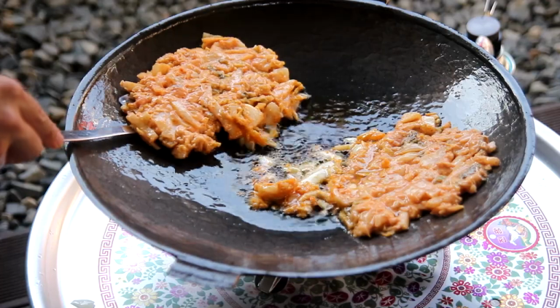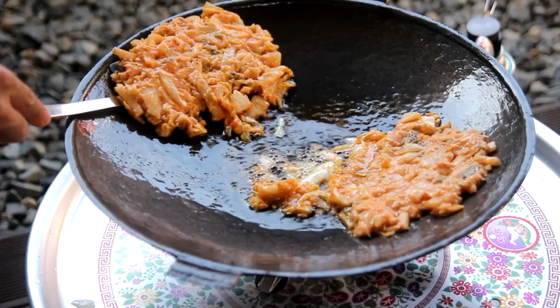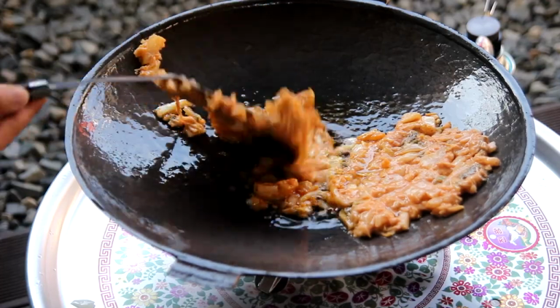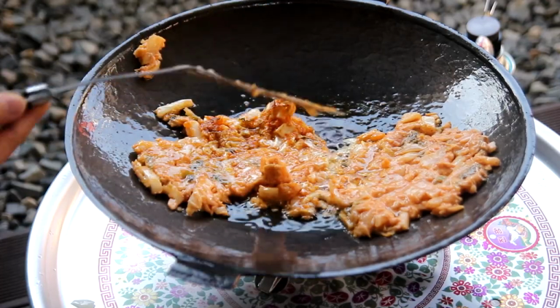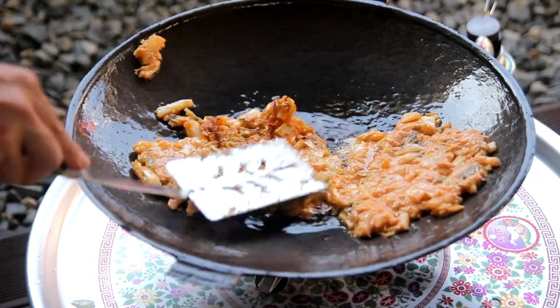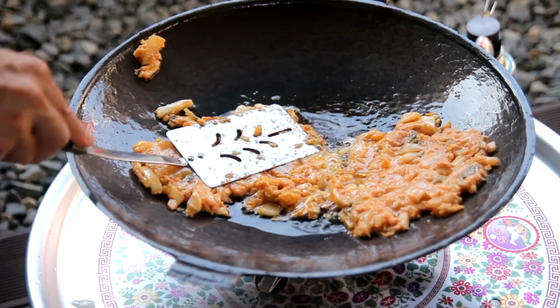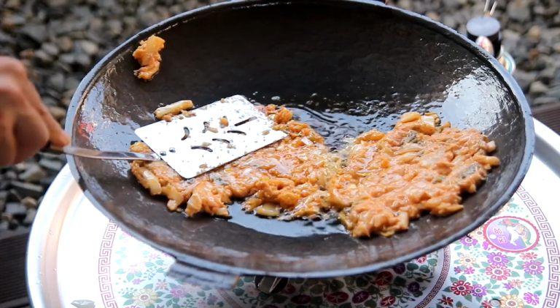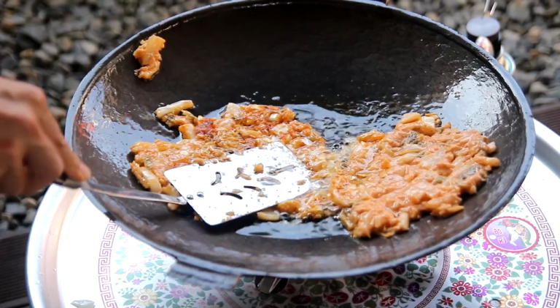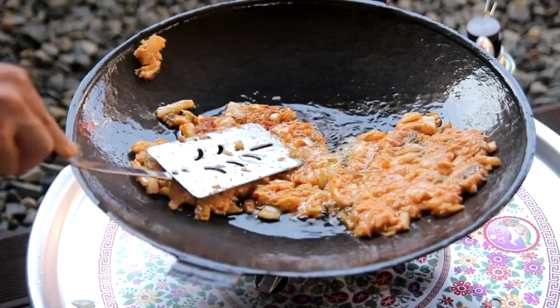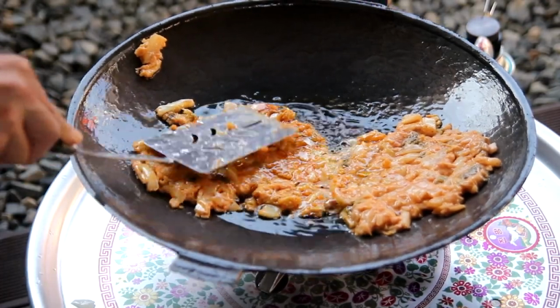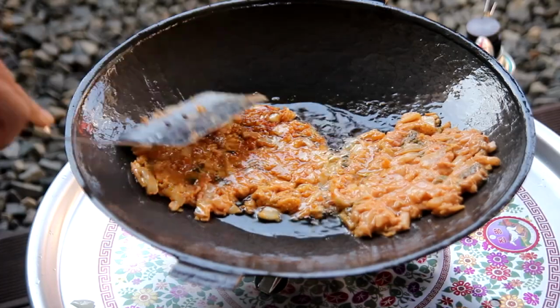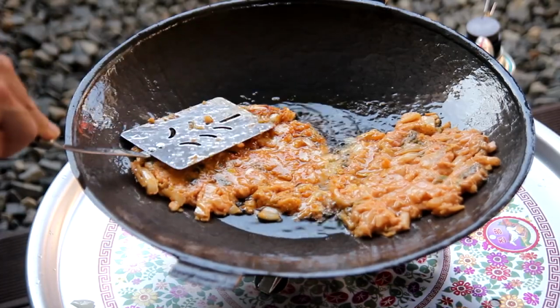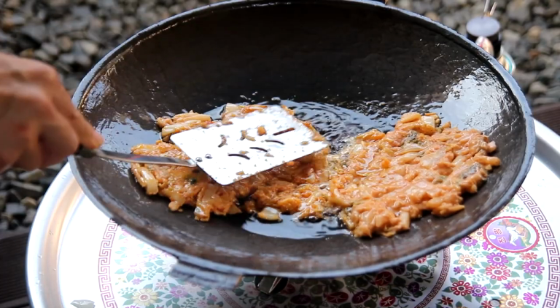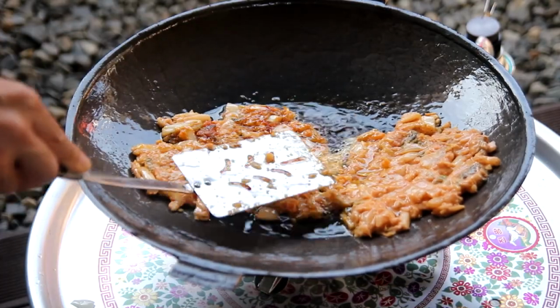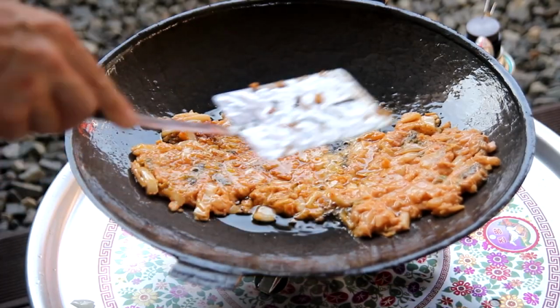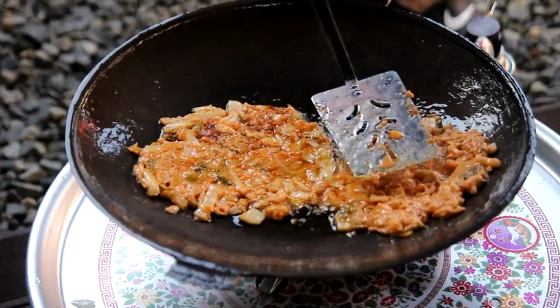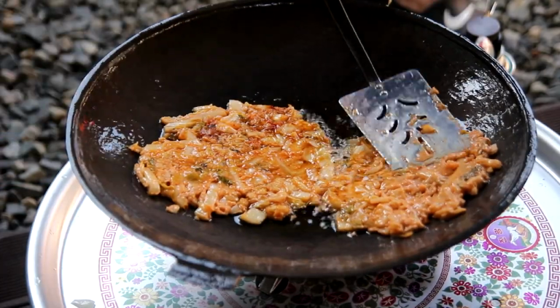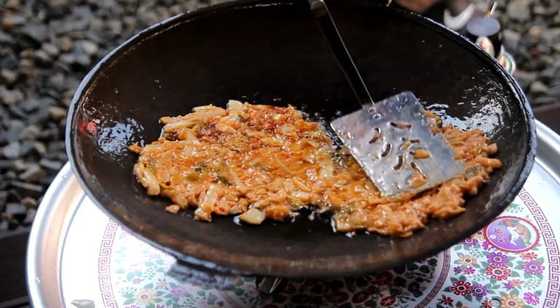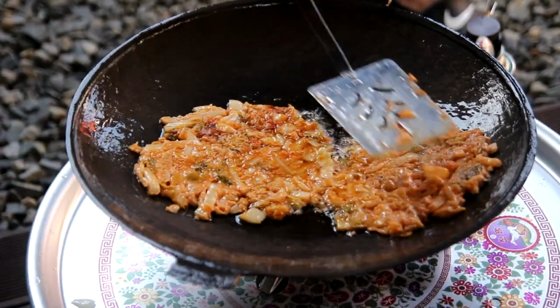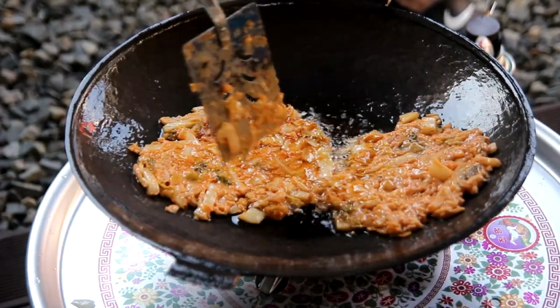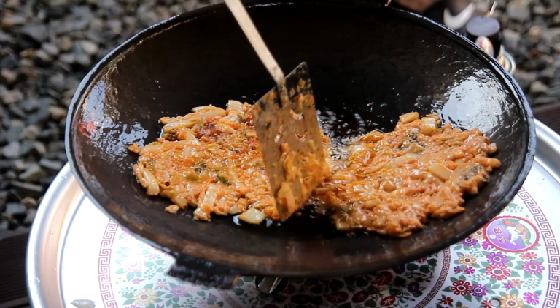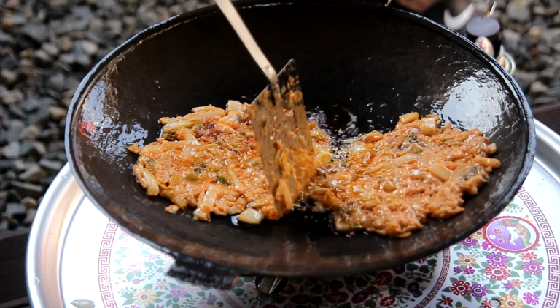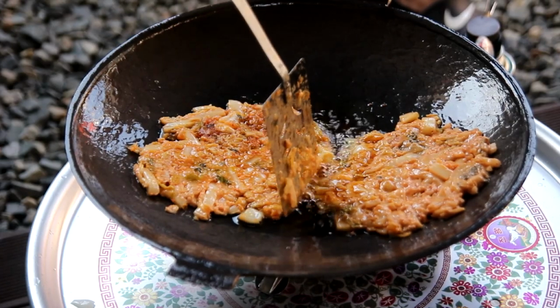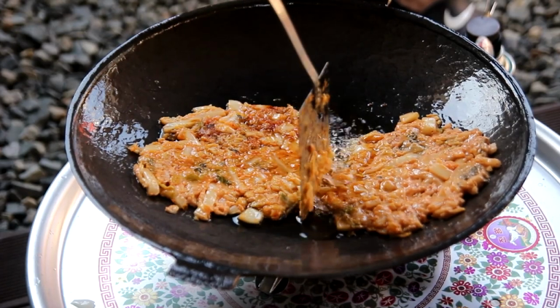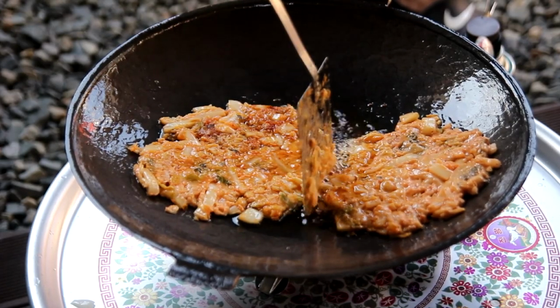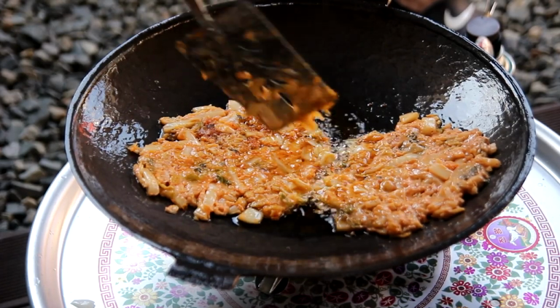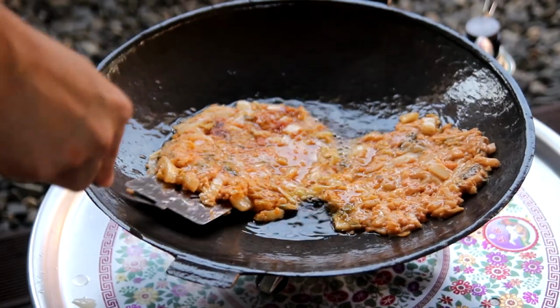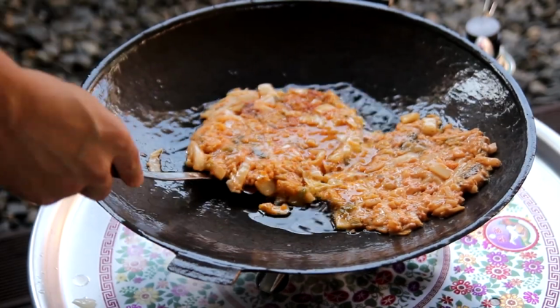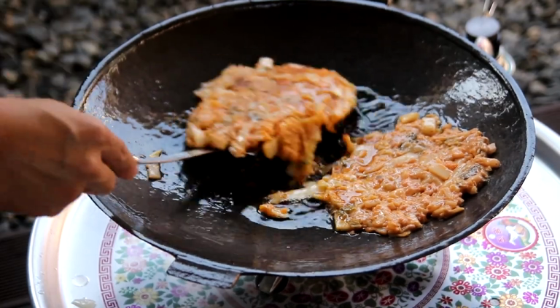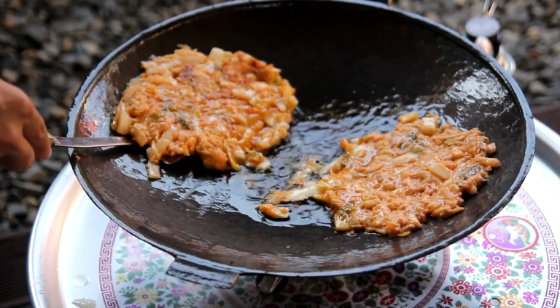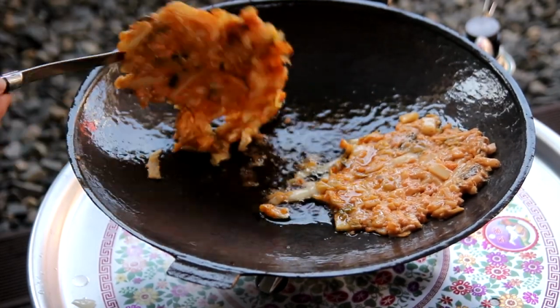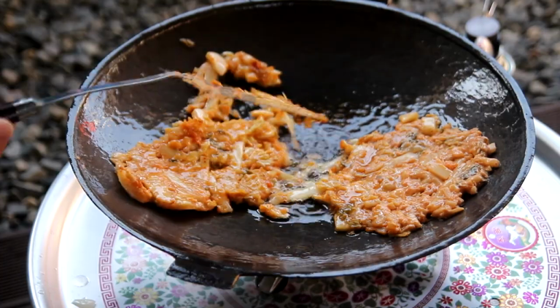The soy sauce is cooked for seasoning. I'm going to add the oil to the seasoning, add it in hot water, and let it cook.